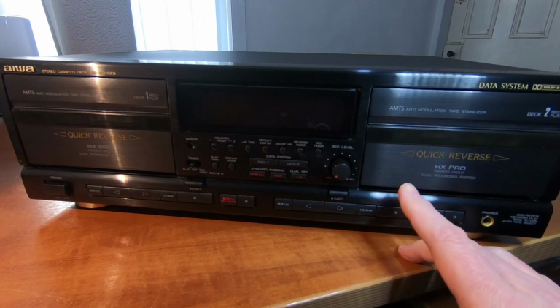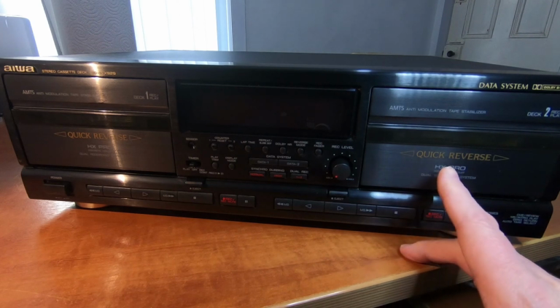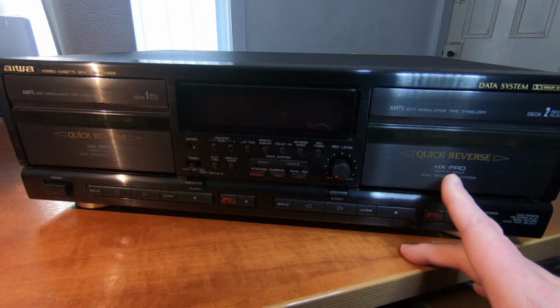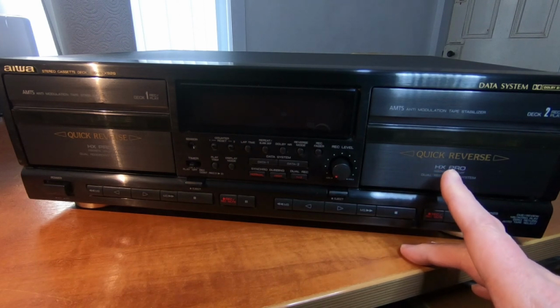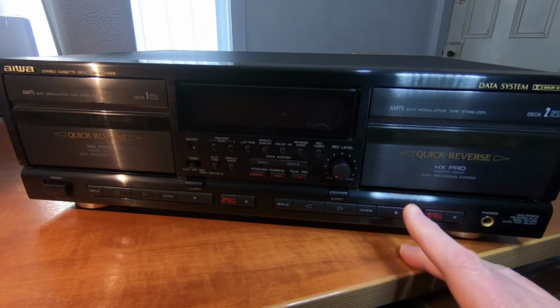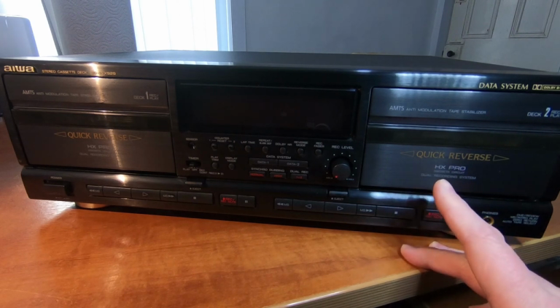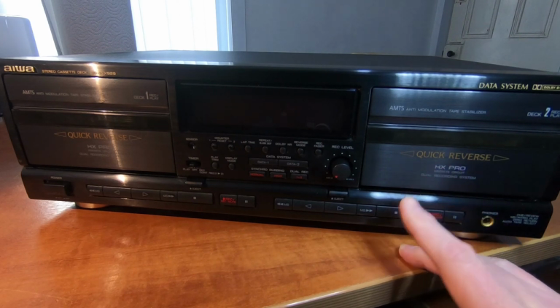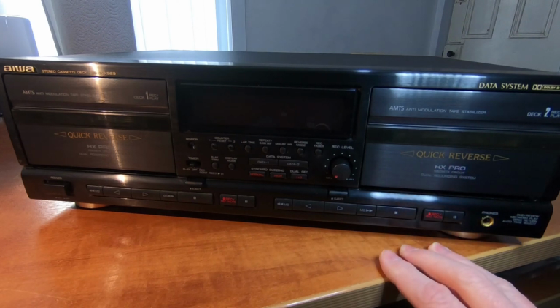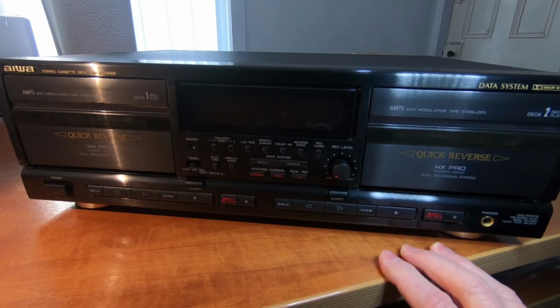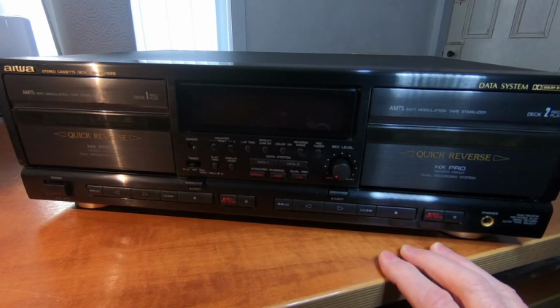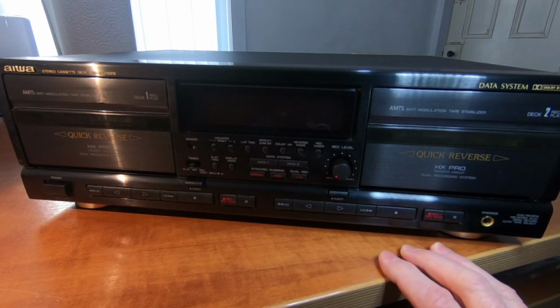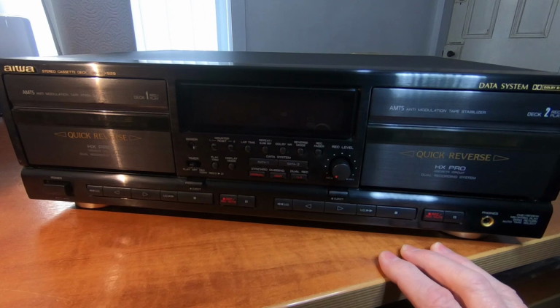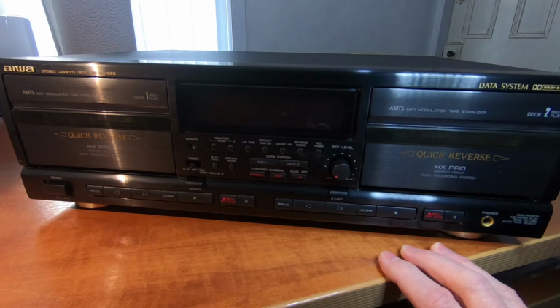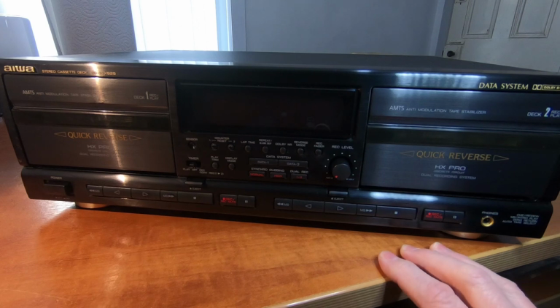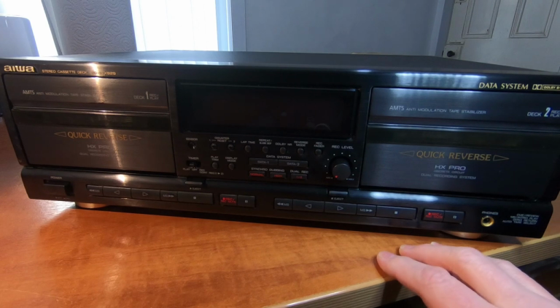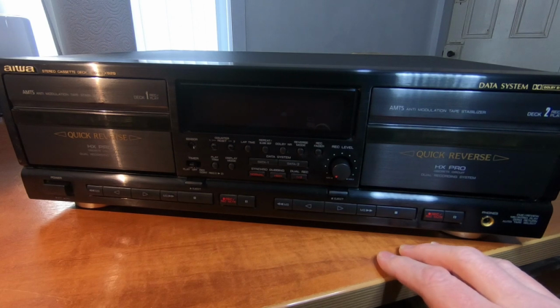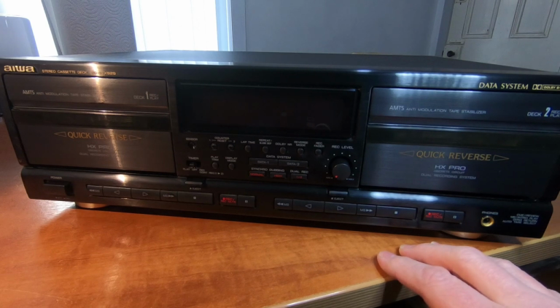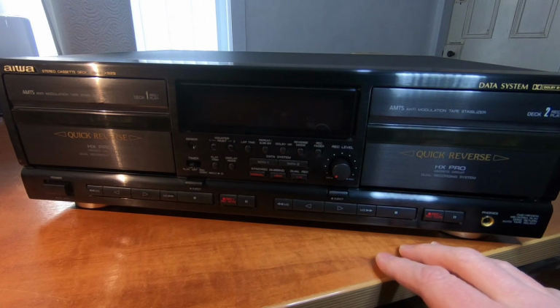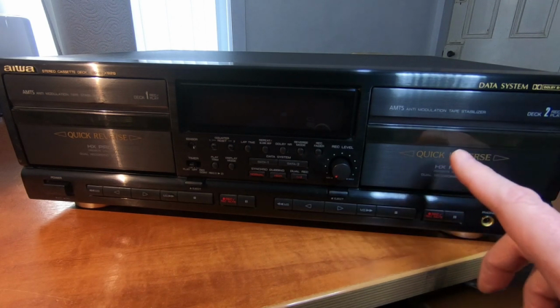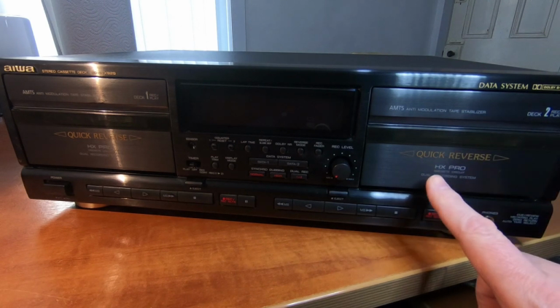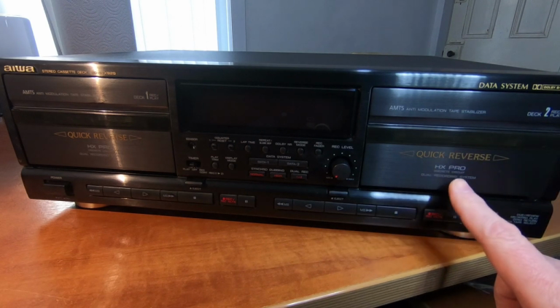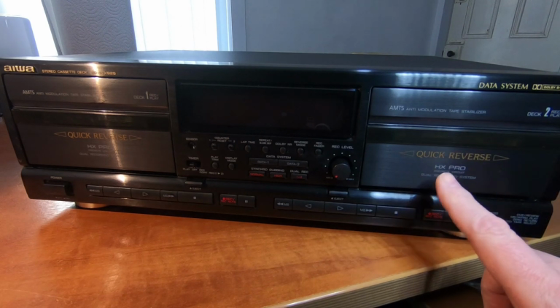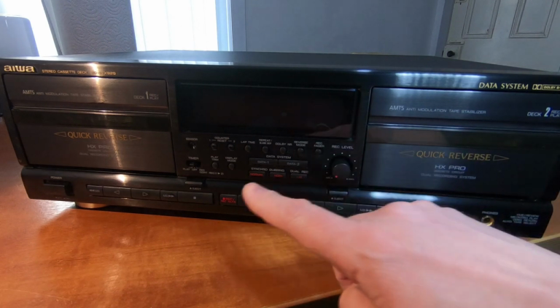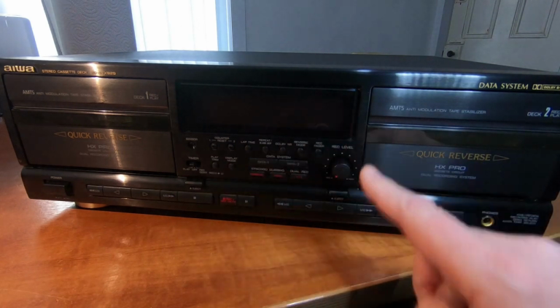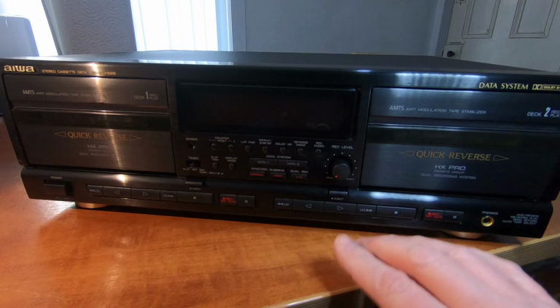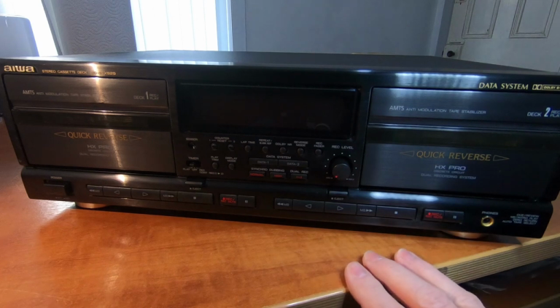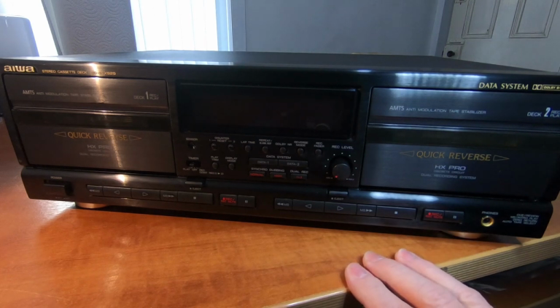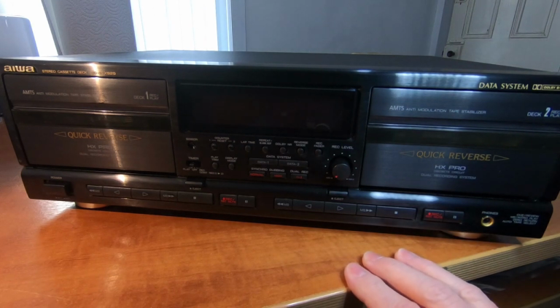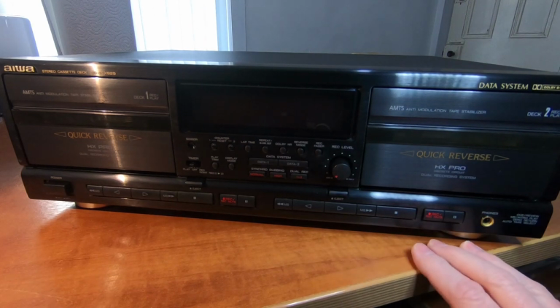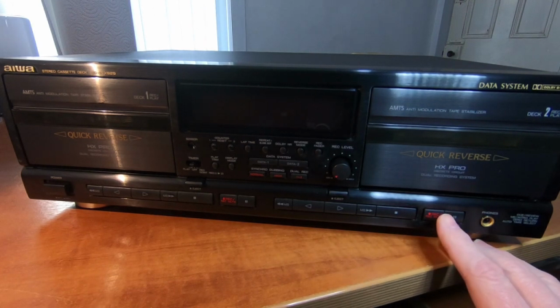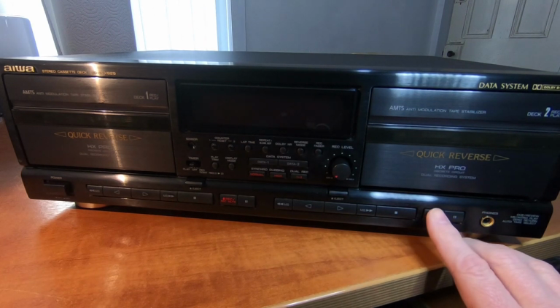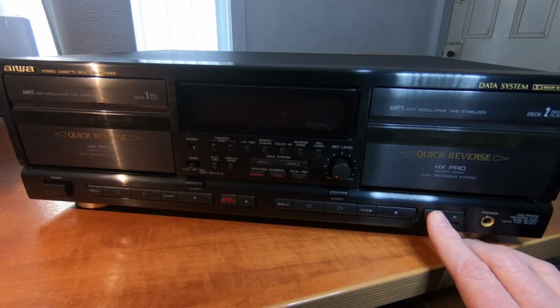Both decks are HX Pro. There's Dolby HX Pro, which is the headroom extension. Again, you have that on a recording deck, so it's not unusual that it would be on both of these decks since they both record.